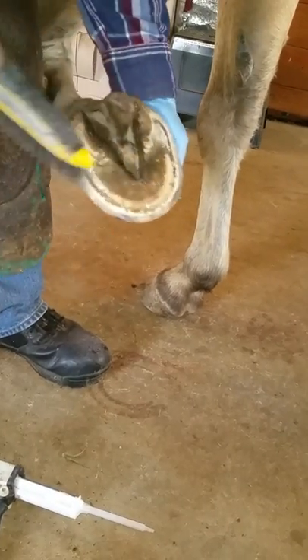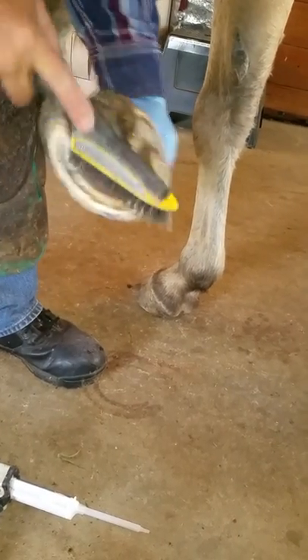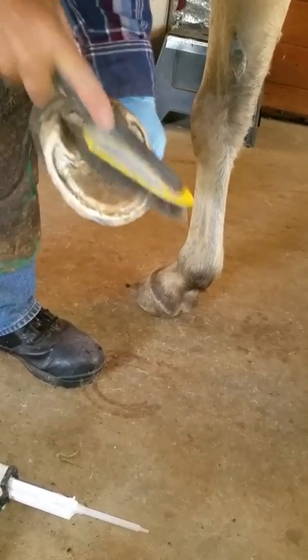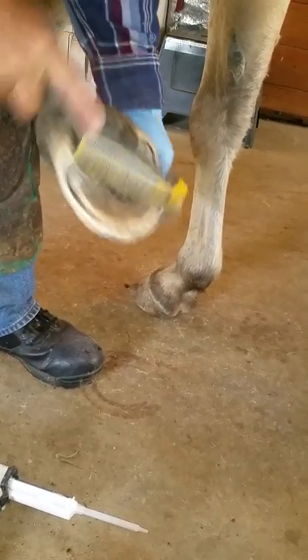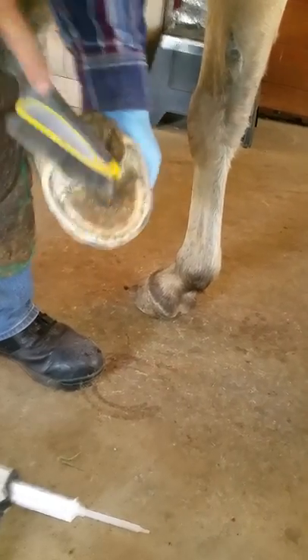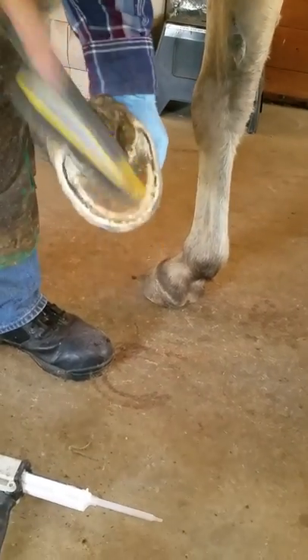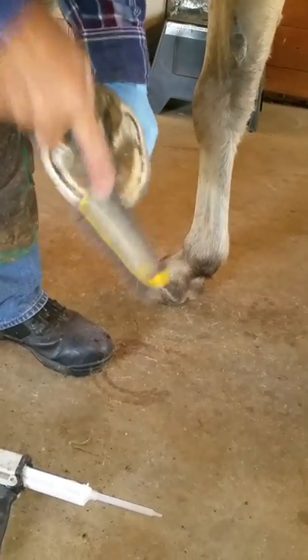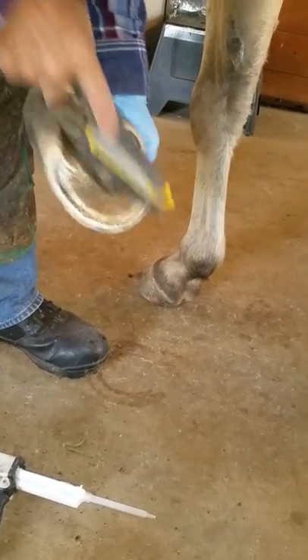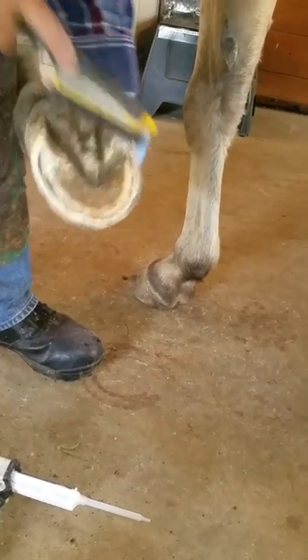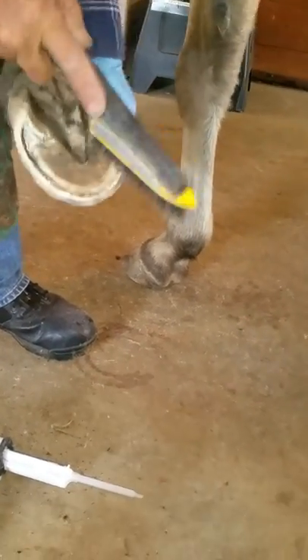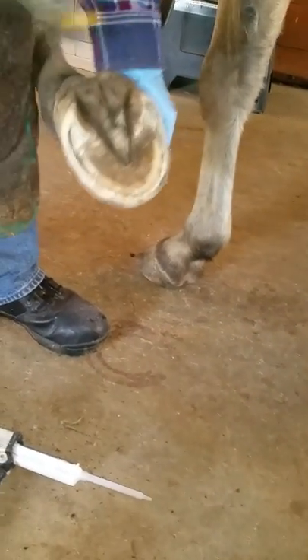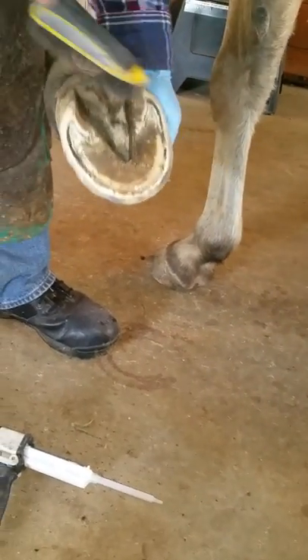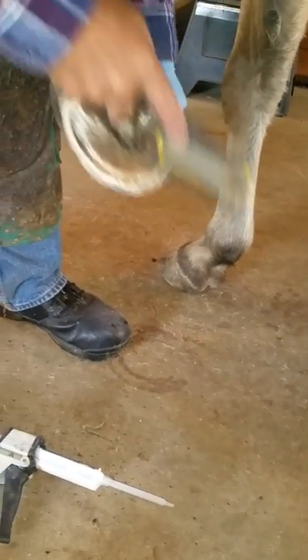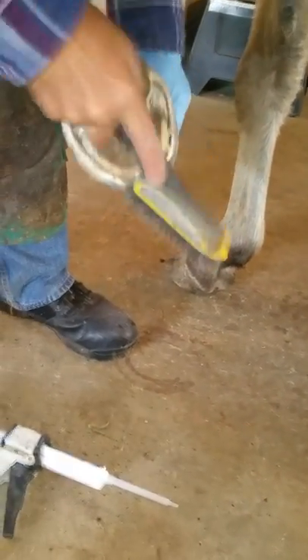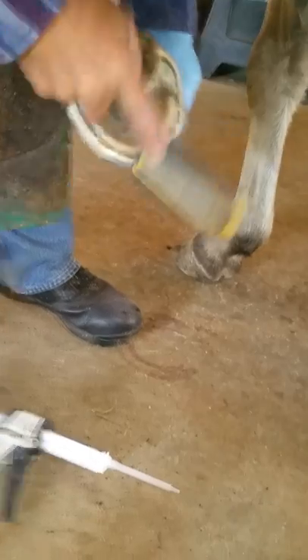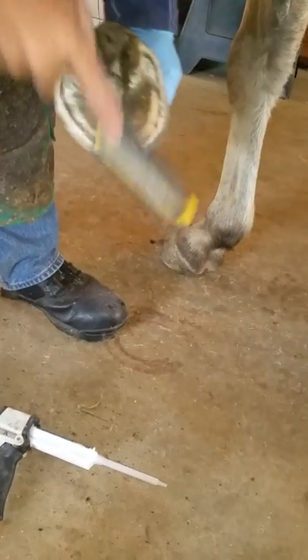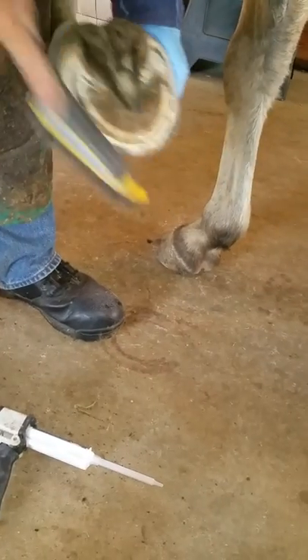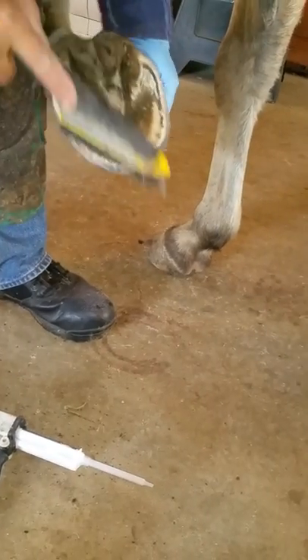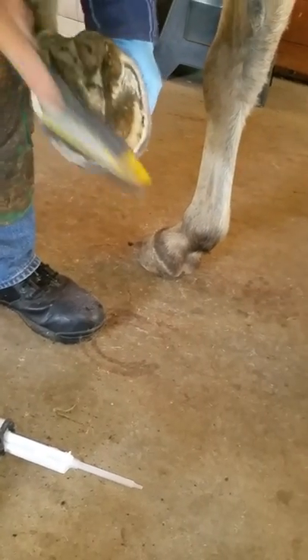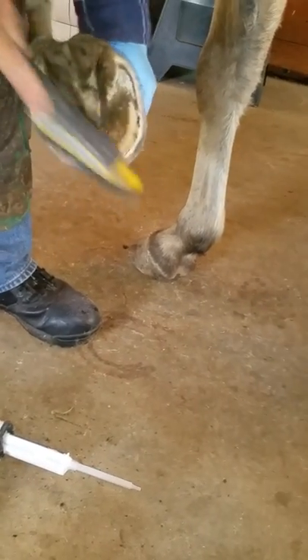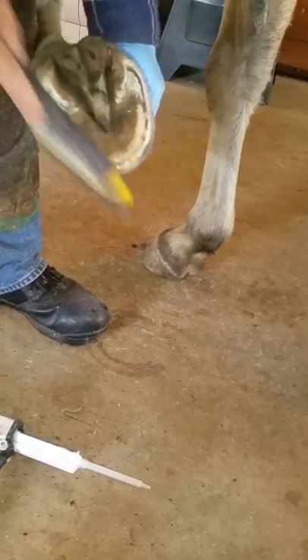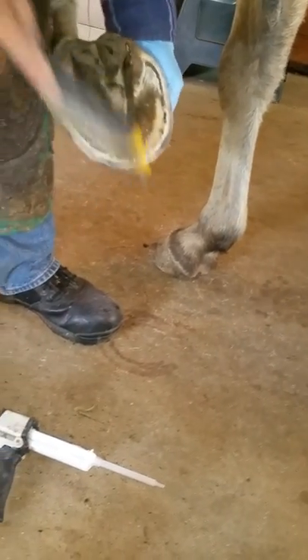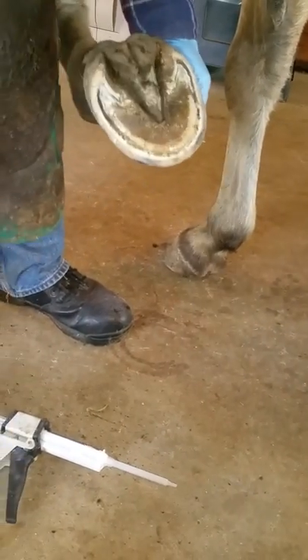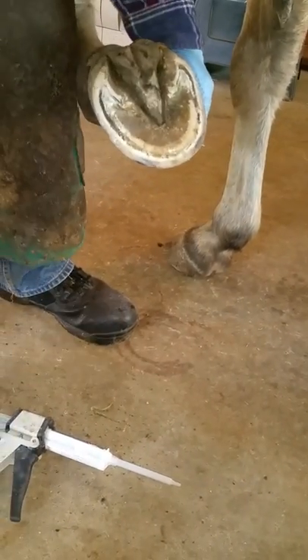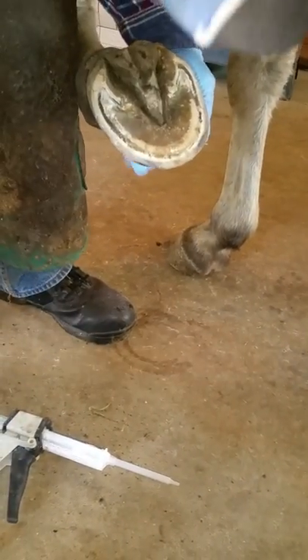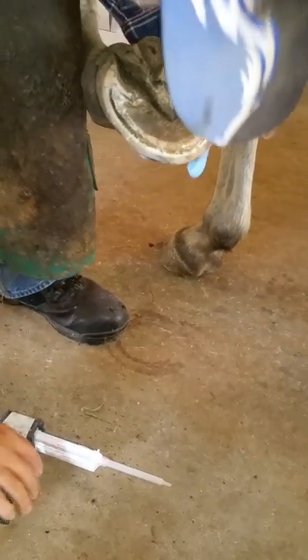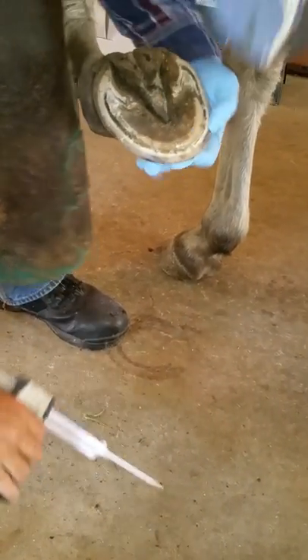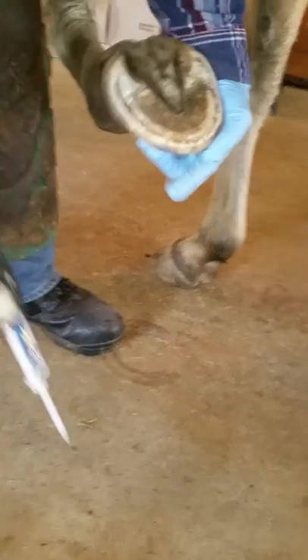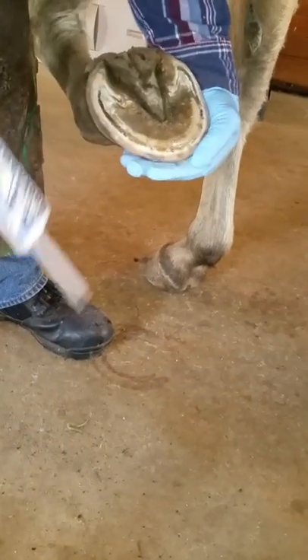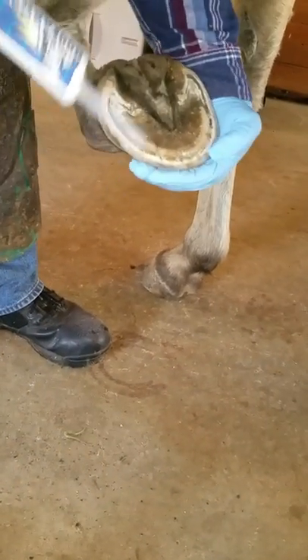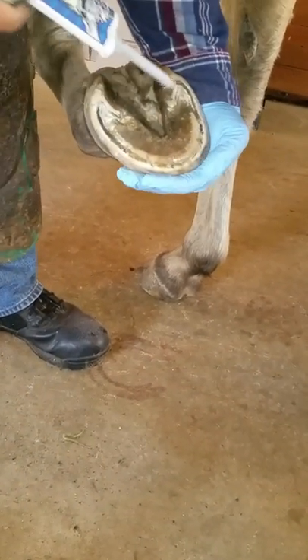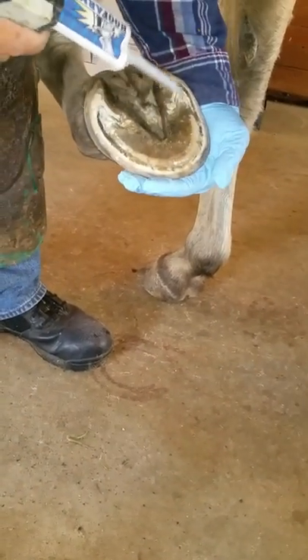Here David's cleaning off — this horse has just been trimmed — and David's cleaning off any excess material because Hoof Armor adheres to whatever it comes in contact with.